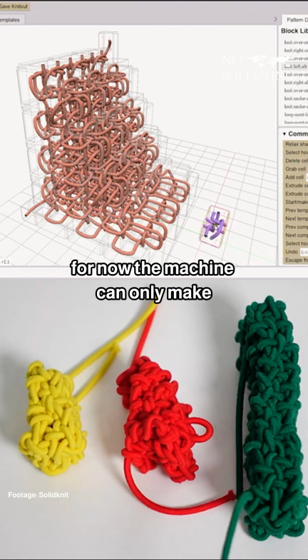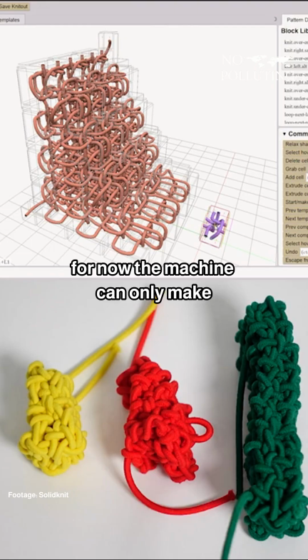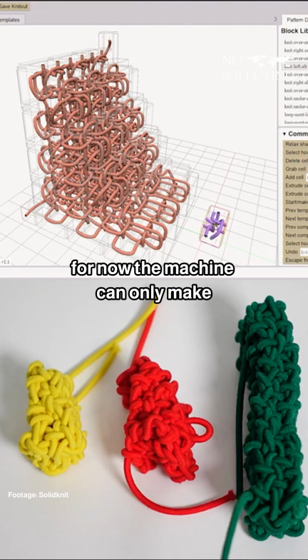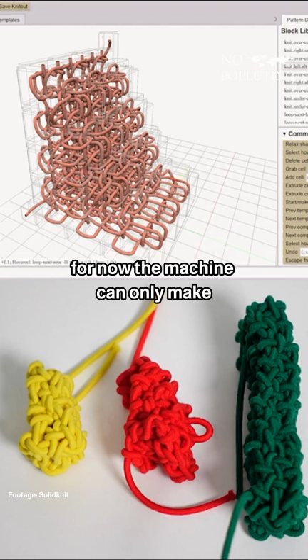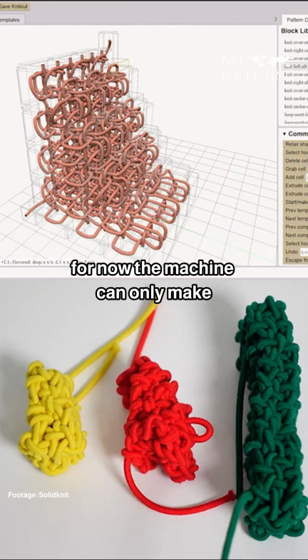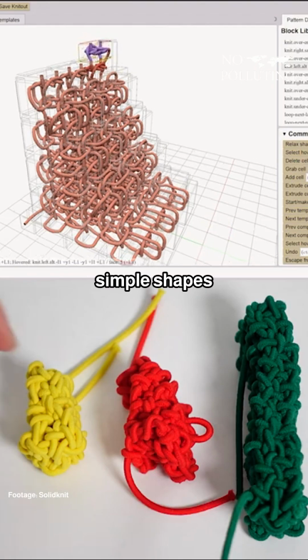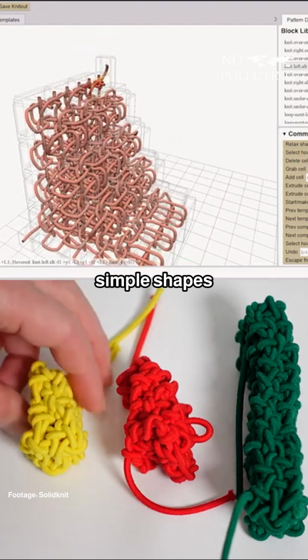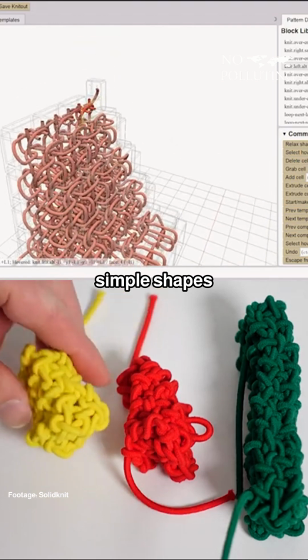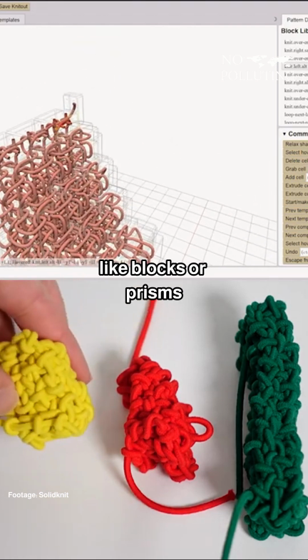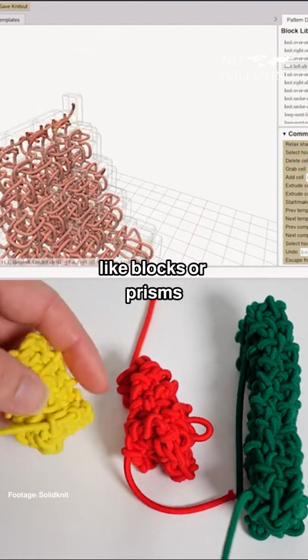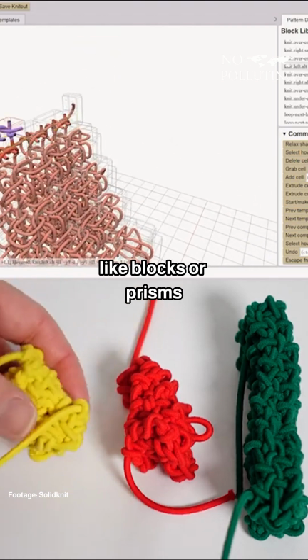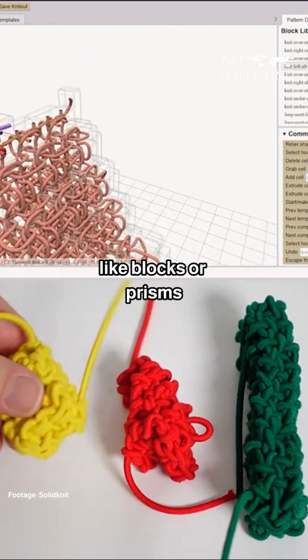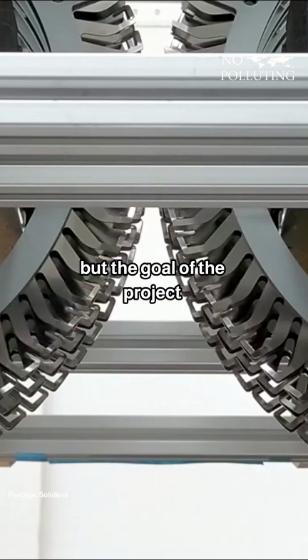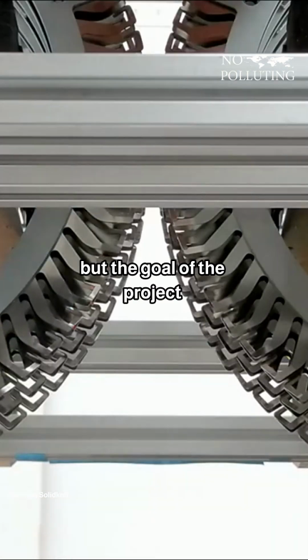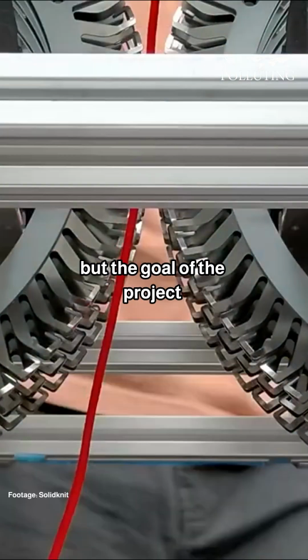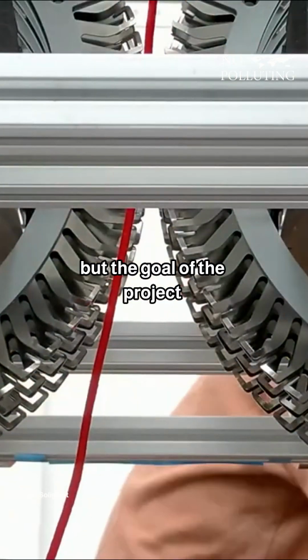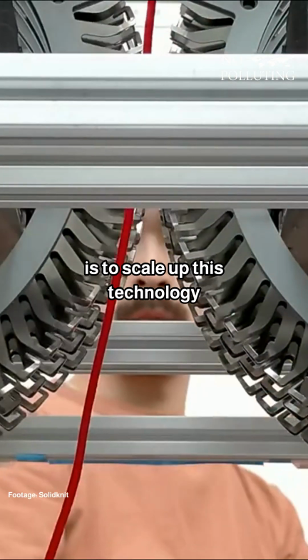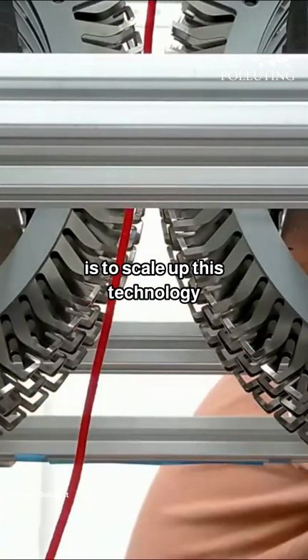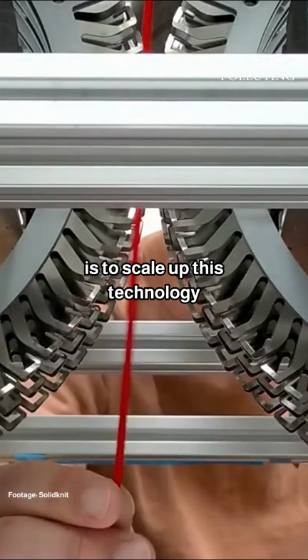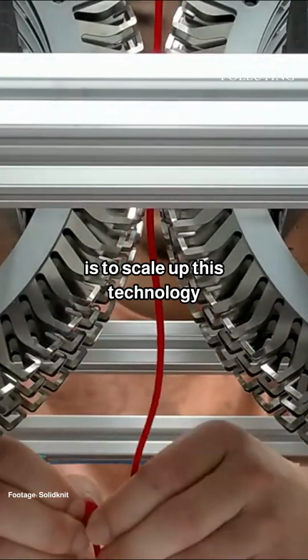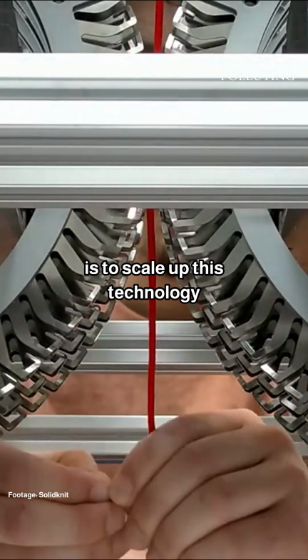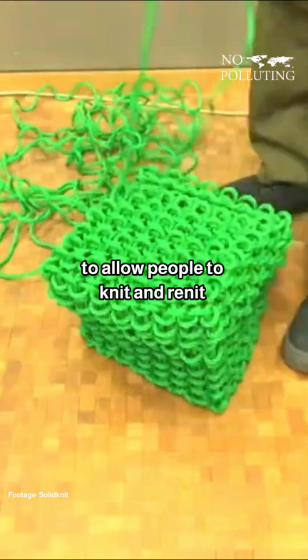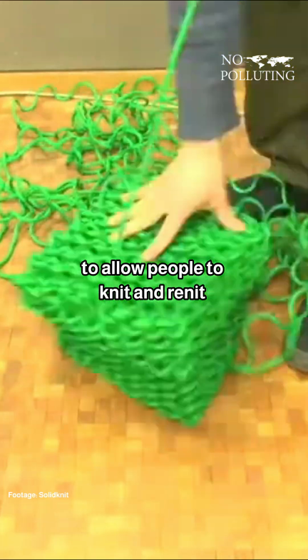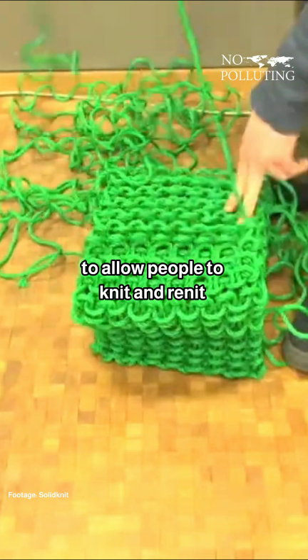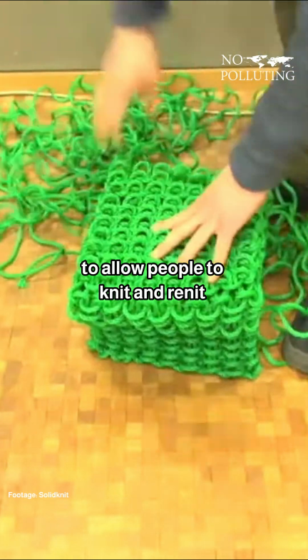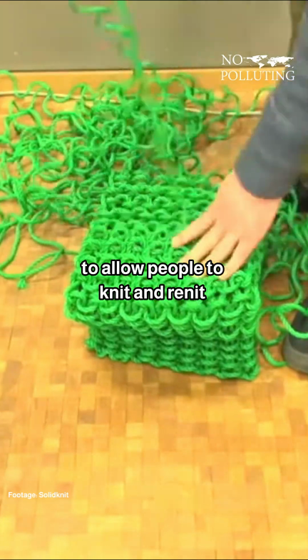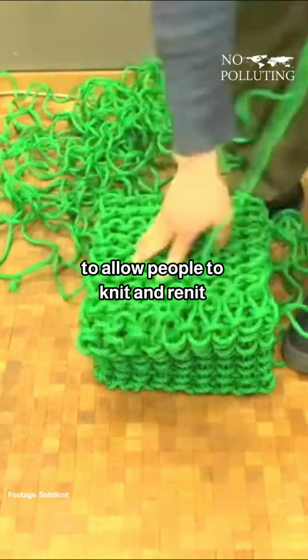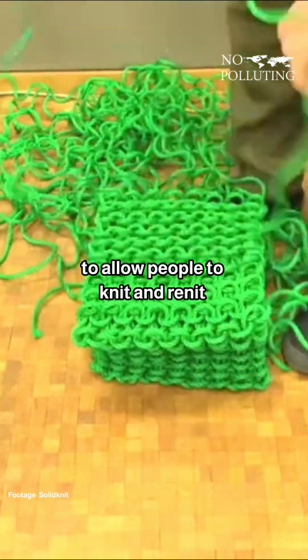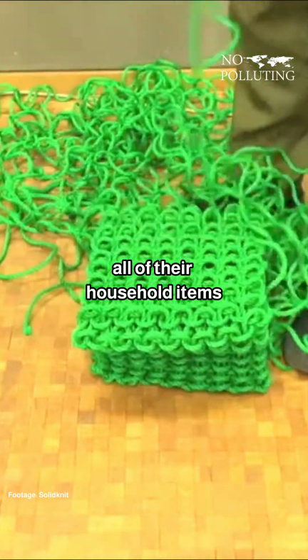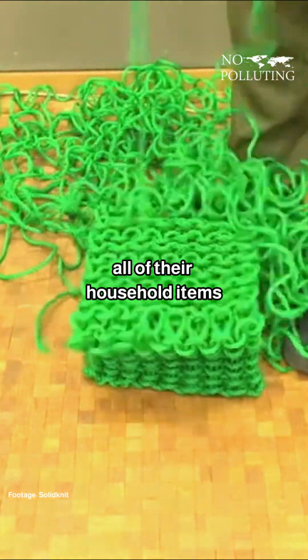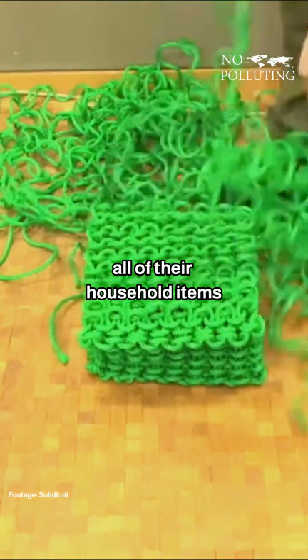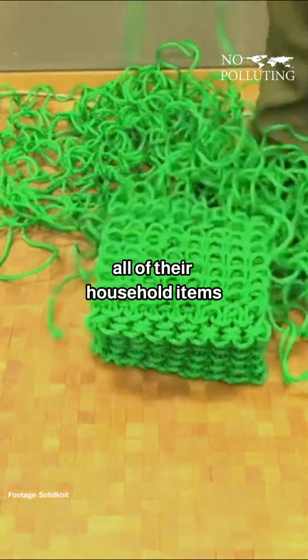For now, the machine can only make simple shapes like blocks or prisms, but the goal of the project is to scale up this technology to allow people to knit and re-knit all of their household items.